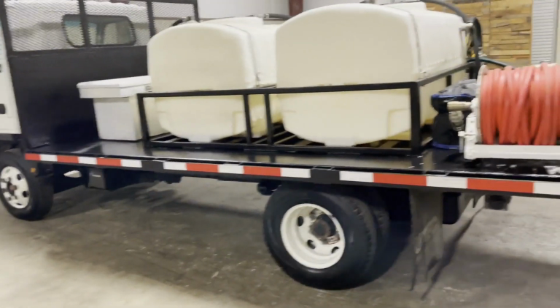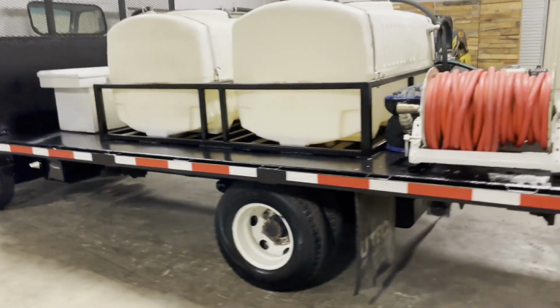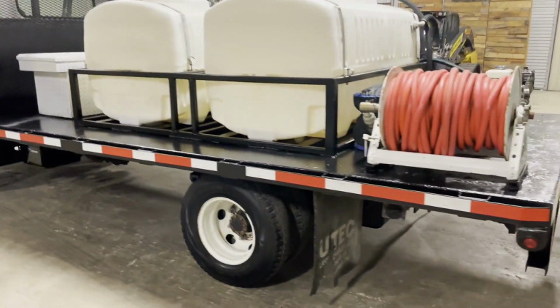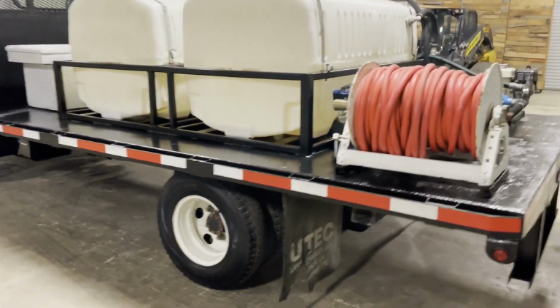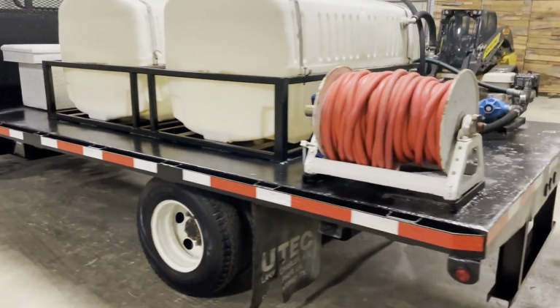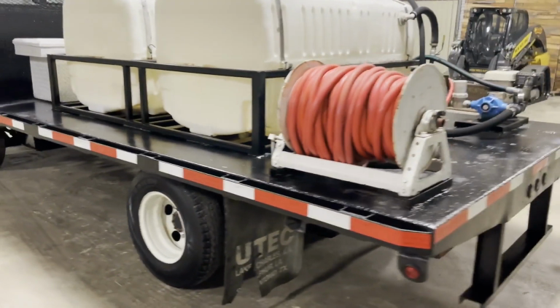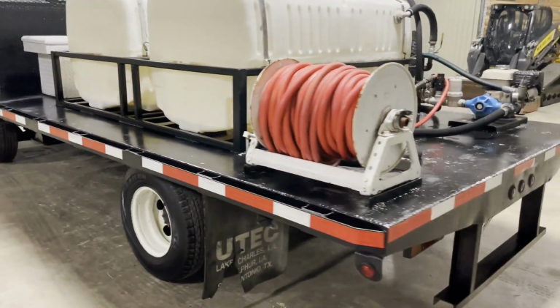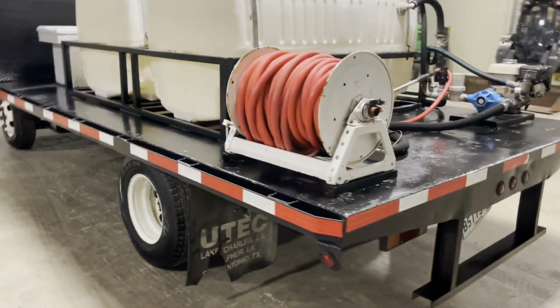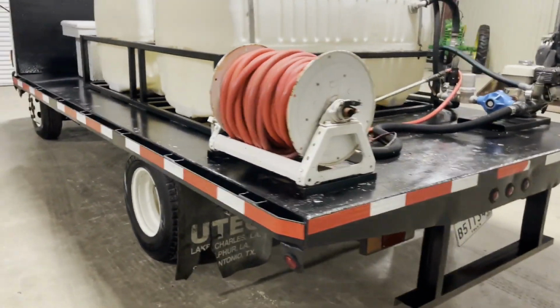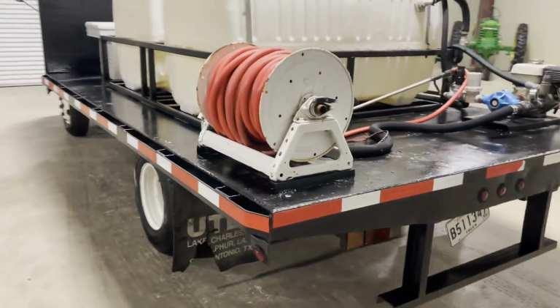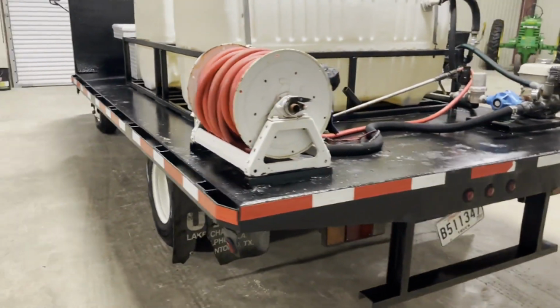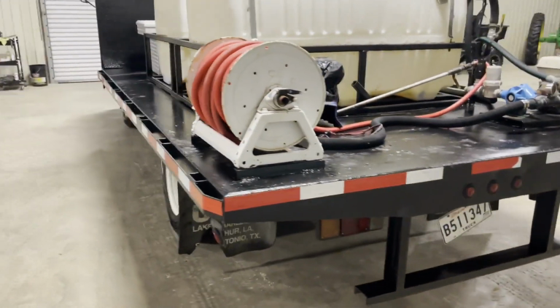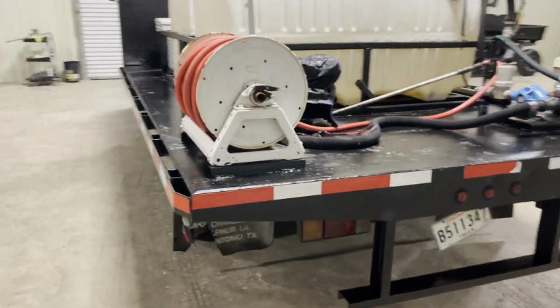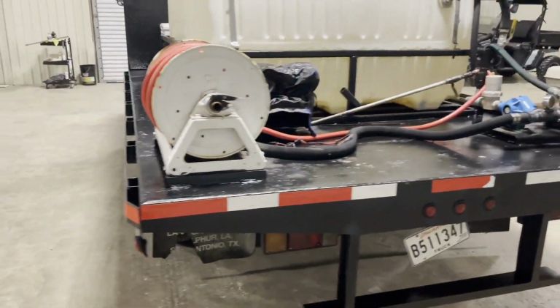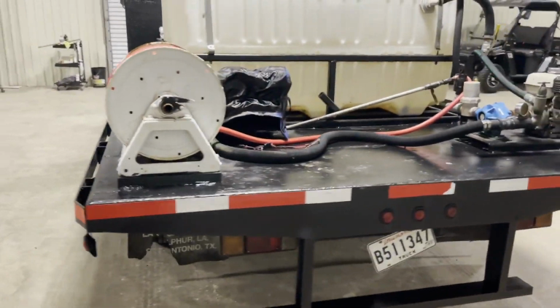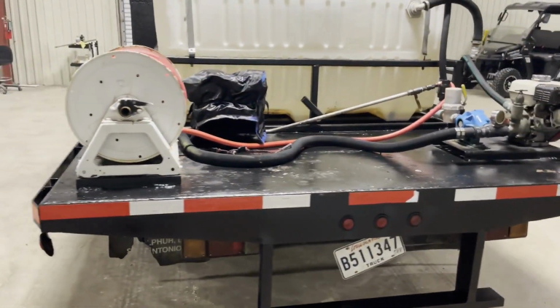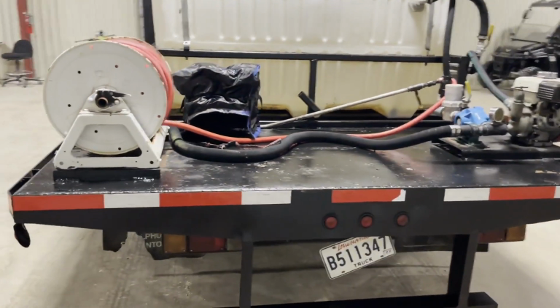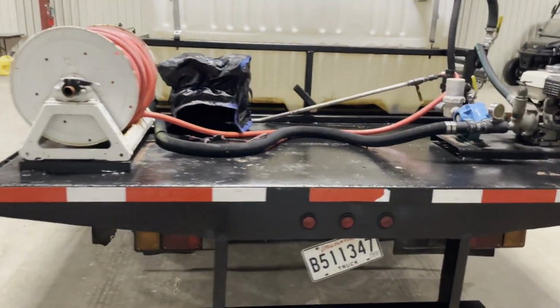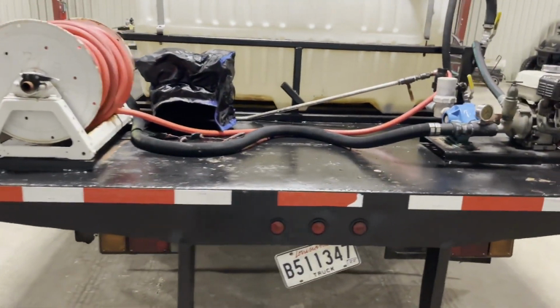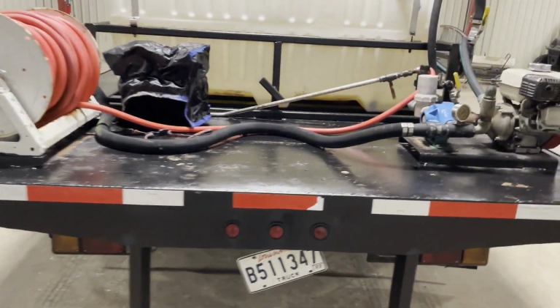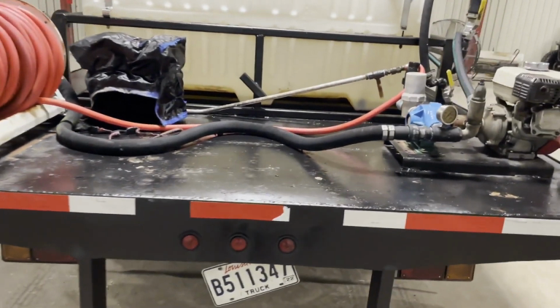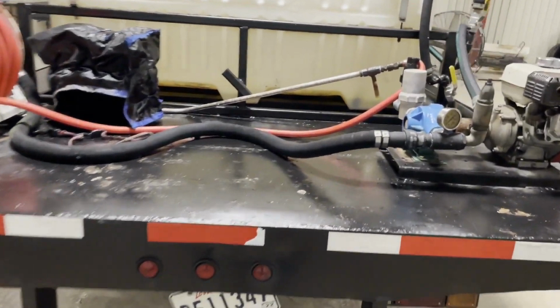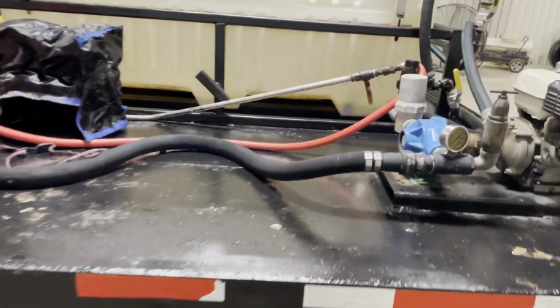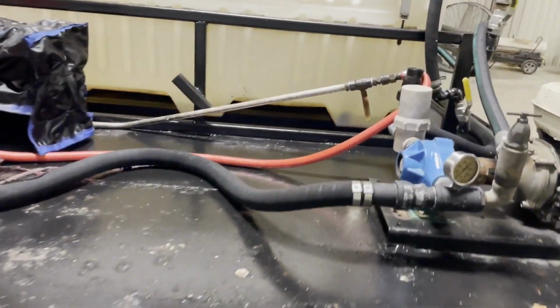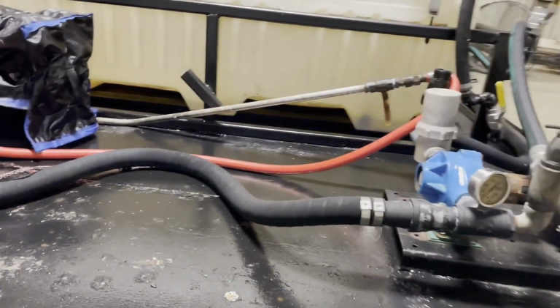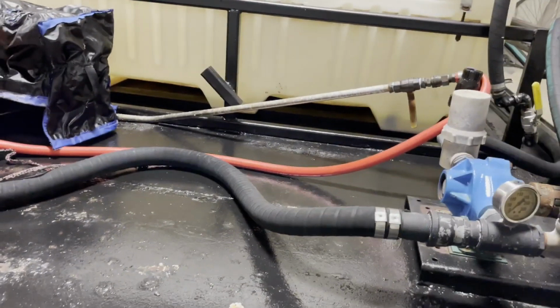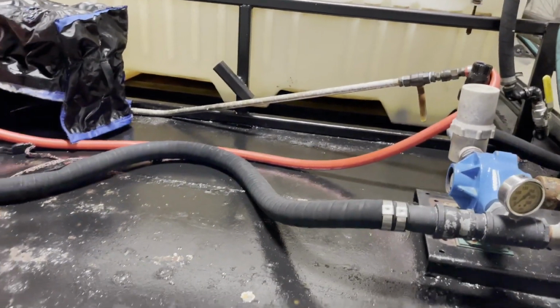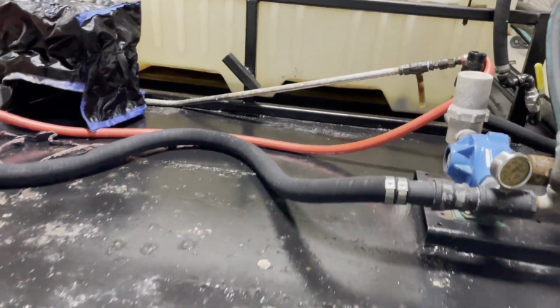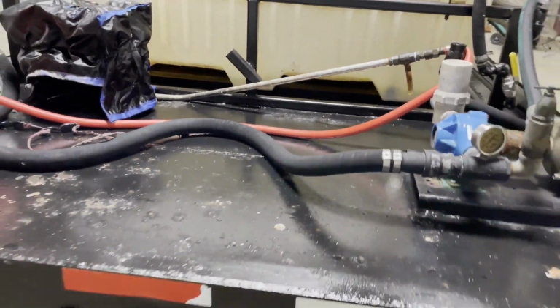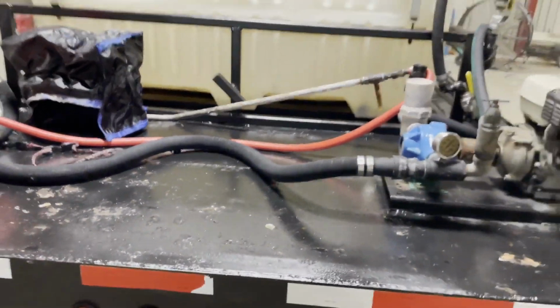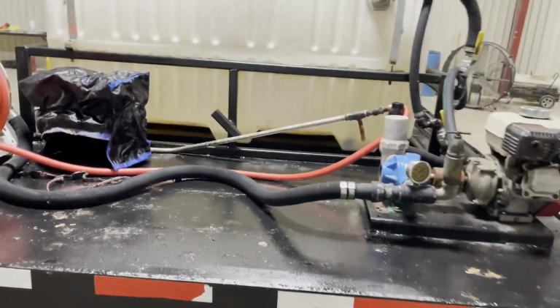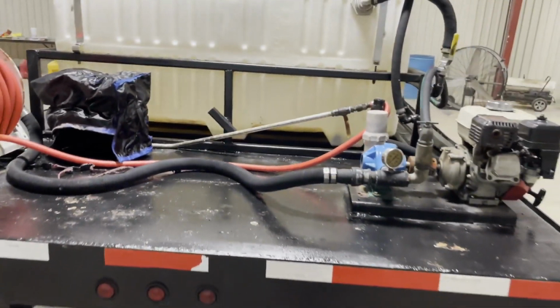Truck looks clean and straight. It does drive — it was driven in here. It seems to function and perform like it's supposed to. It does have the wand on the backside, as you can see. Everything seems to be there, everything seems to be where it's supposed to be.